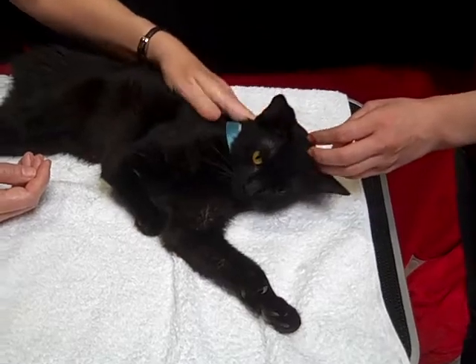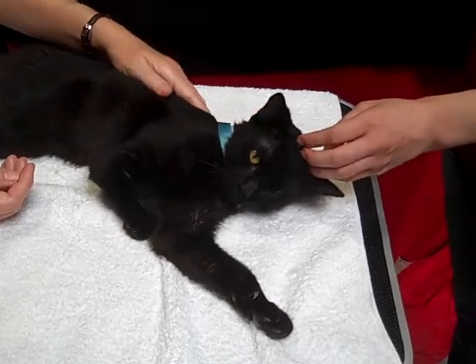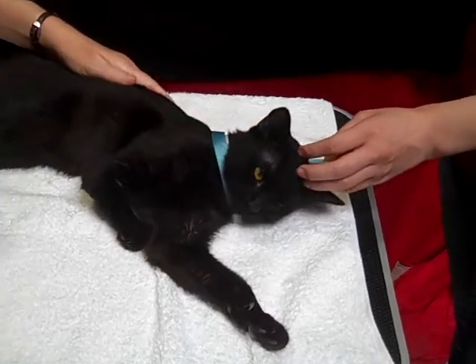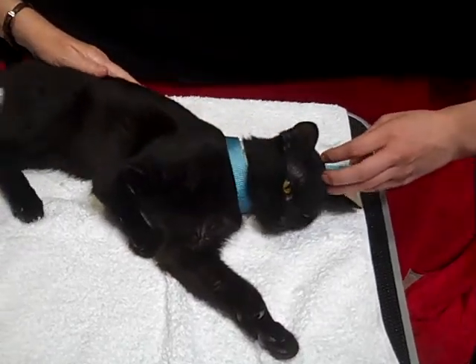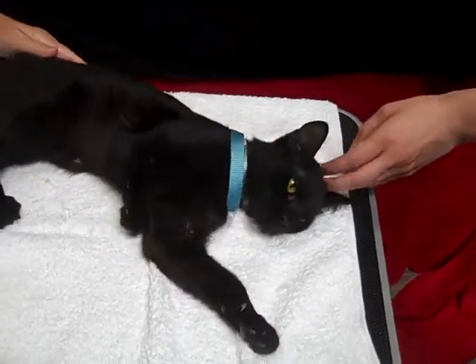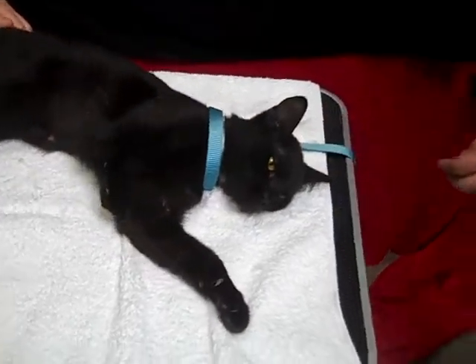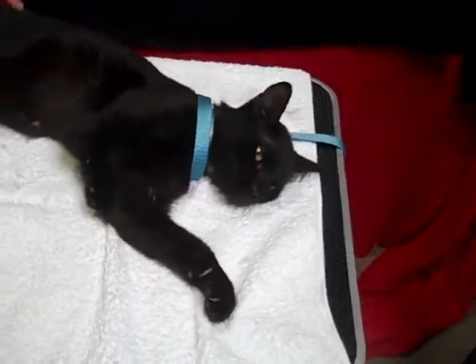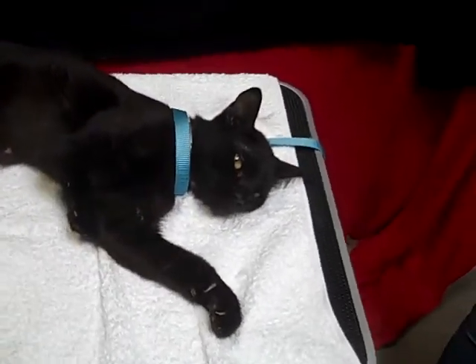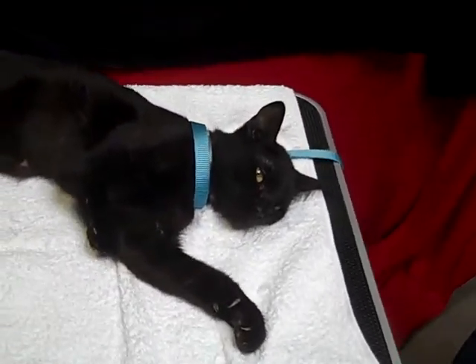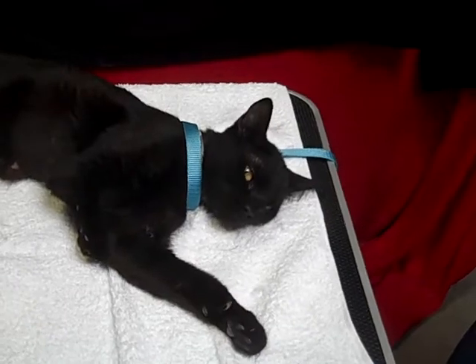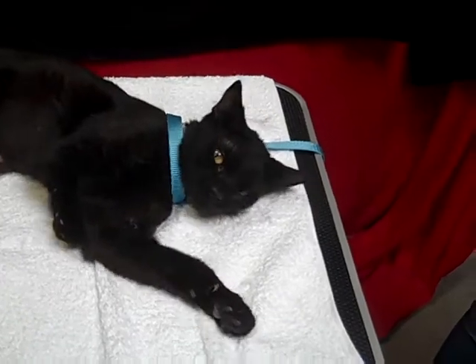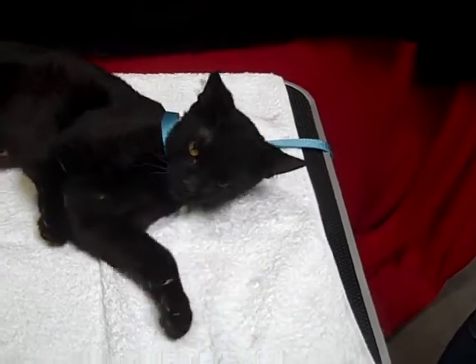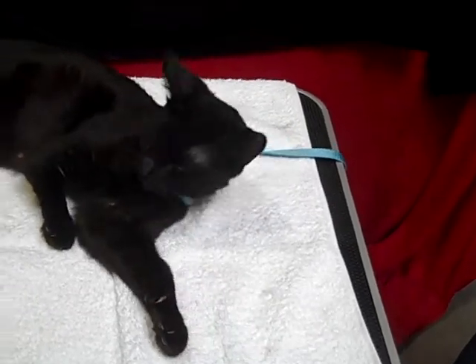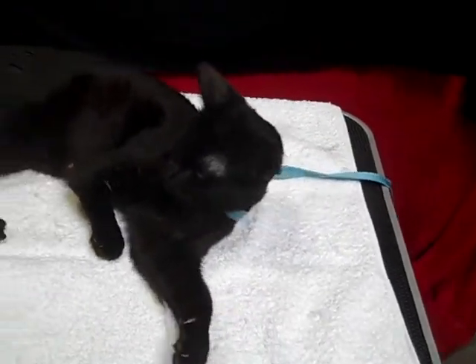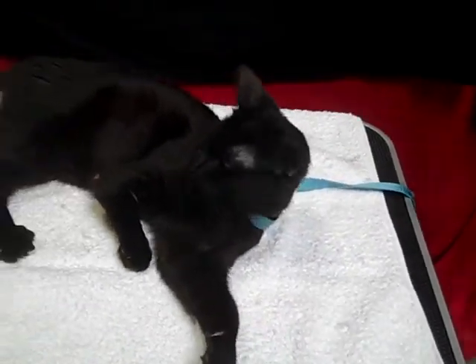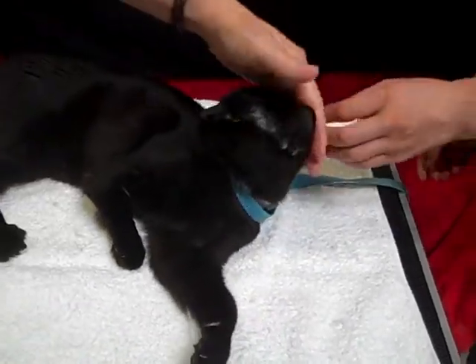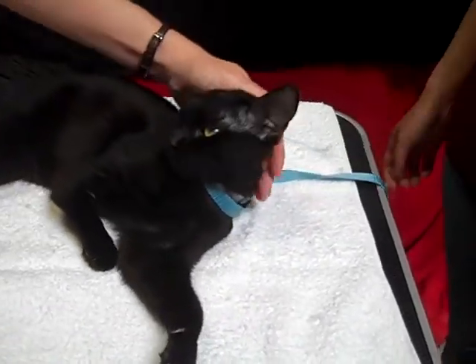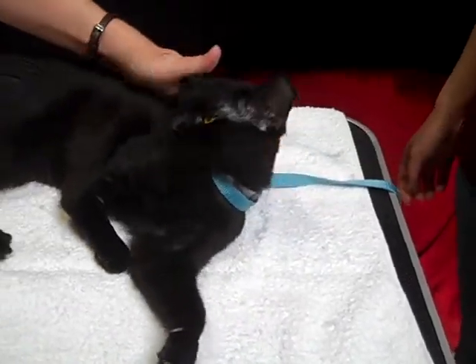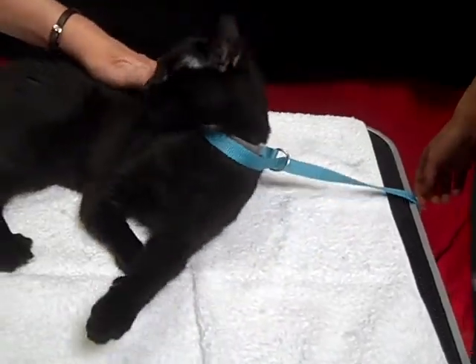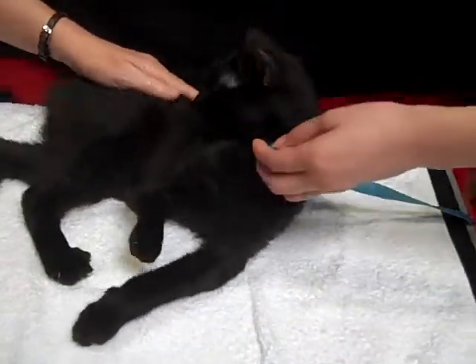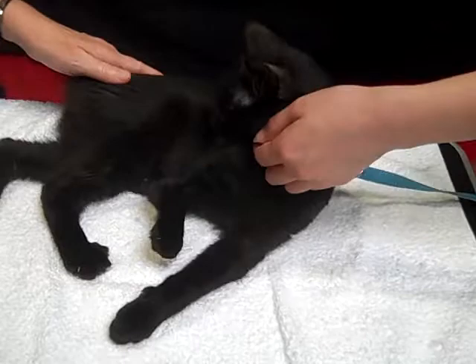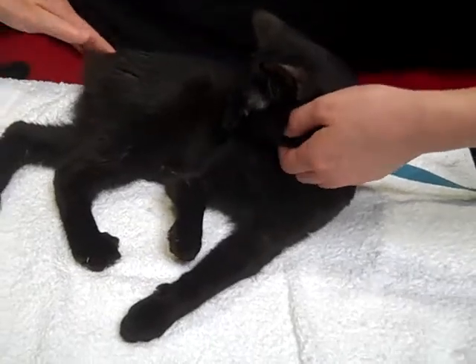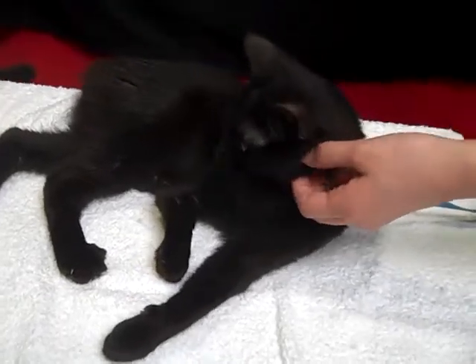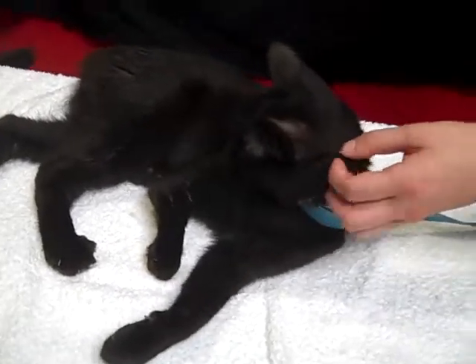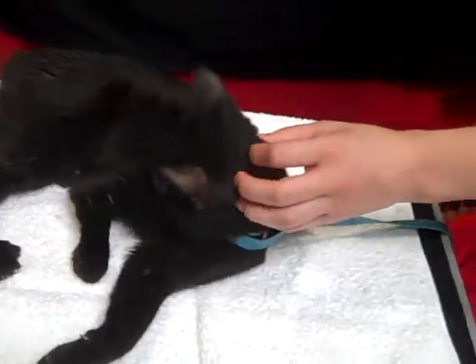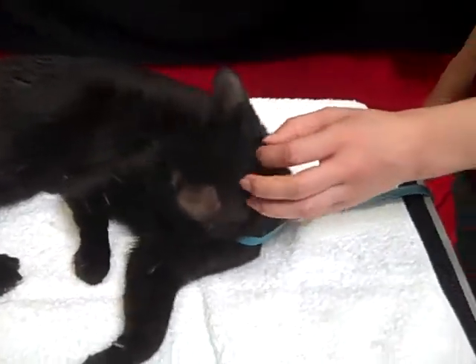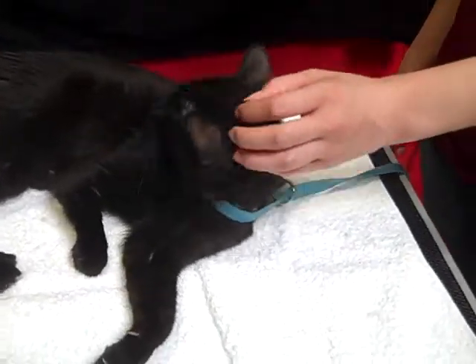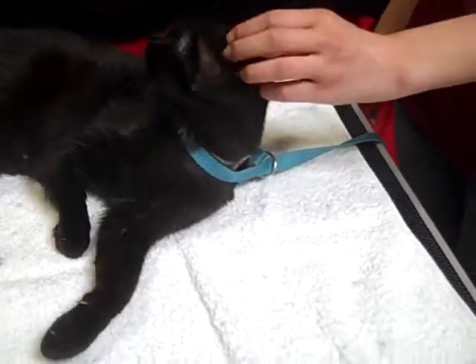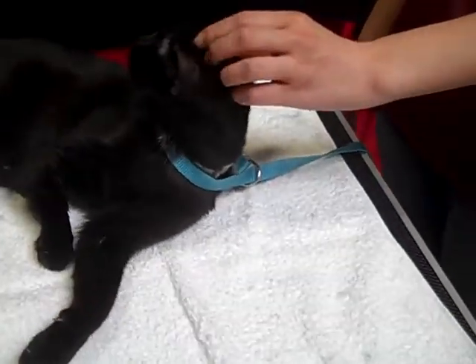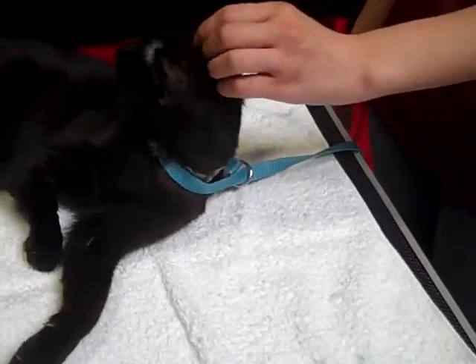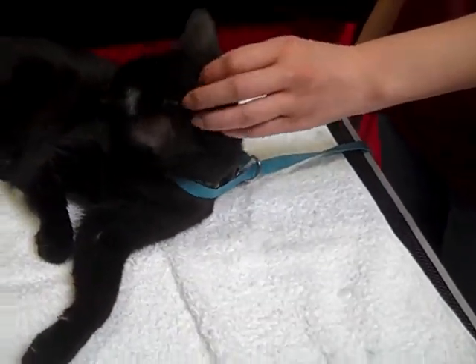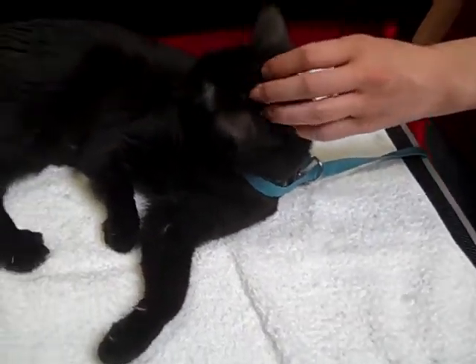Meet Sasha. Sasha's impound number is A-528-1287. Sasha came into the Baldwin Park shelter as a stray from Monrovia. She's only 10 months old.